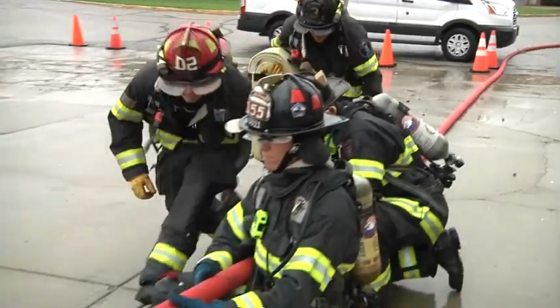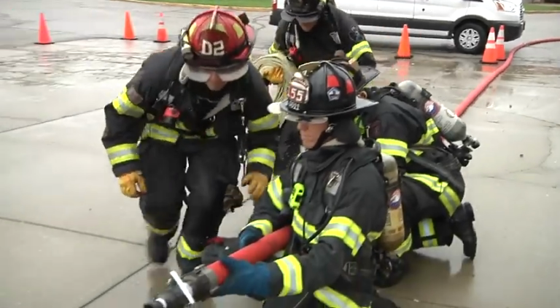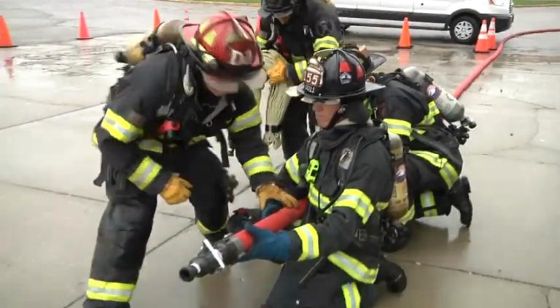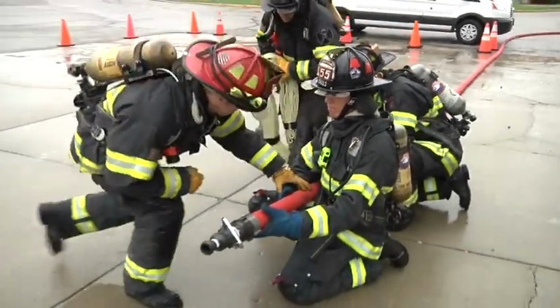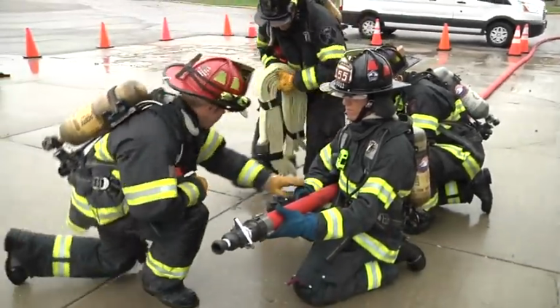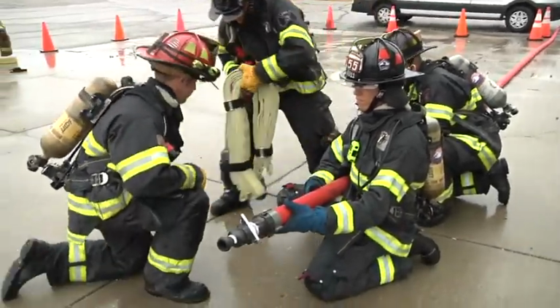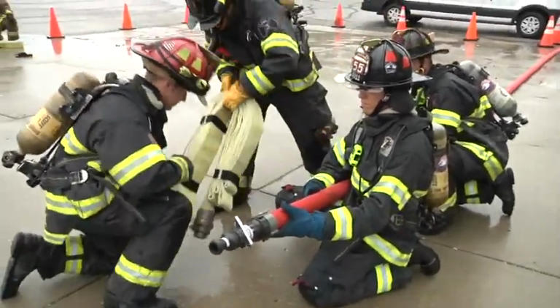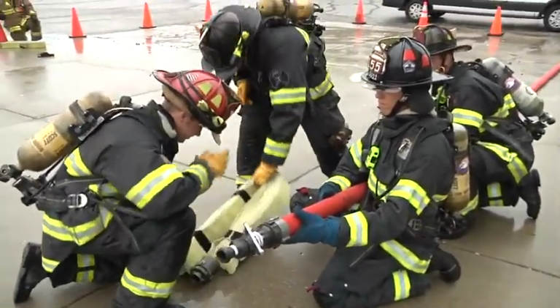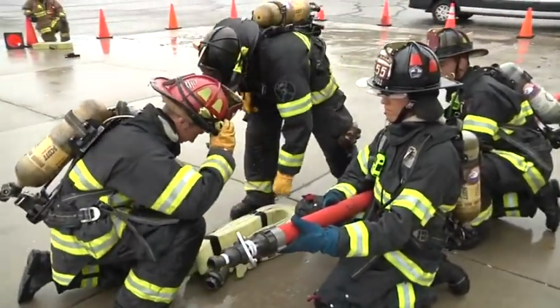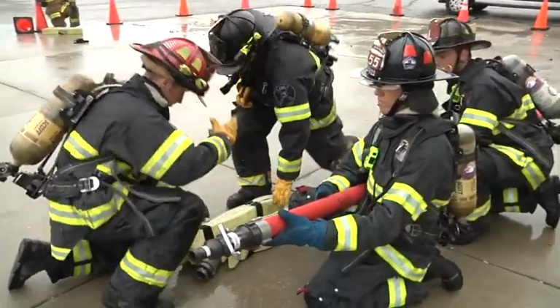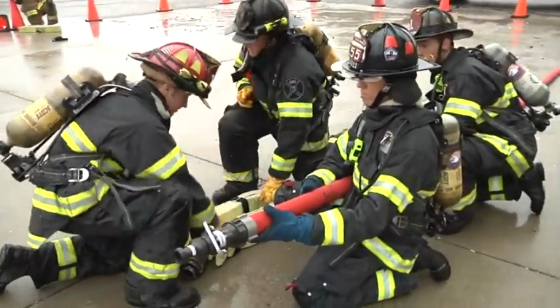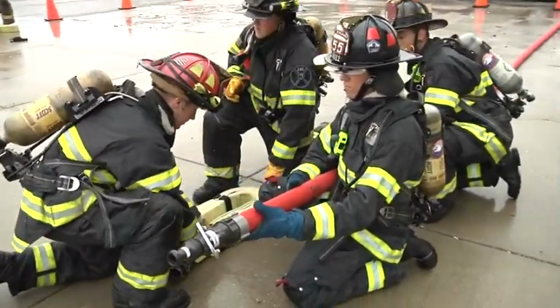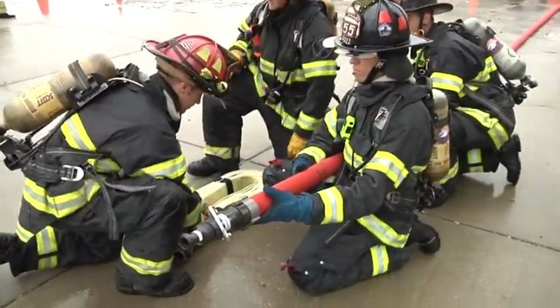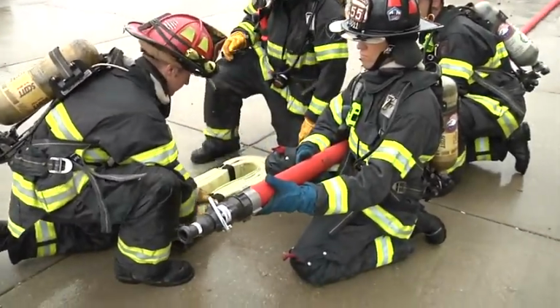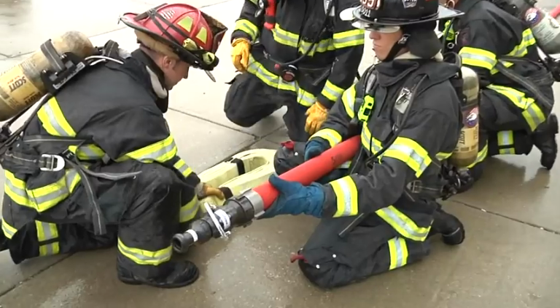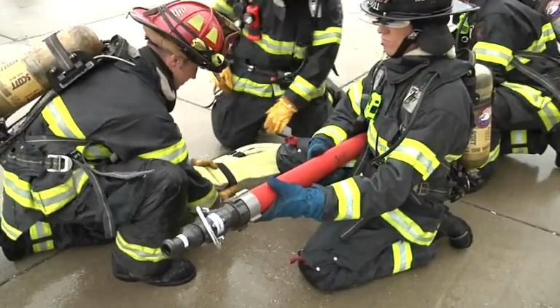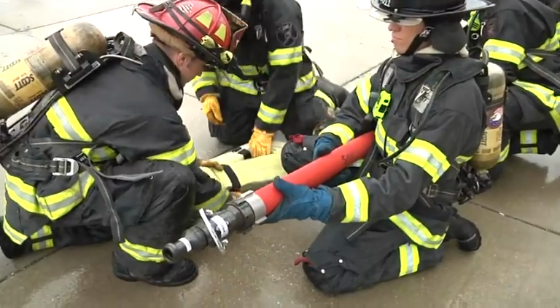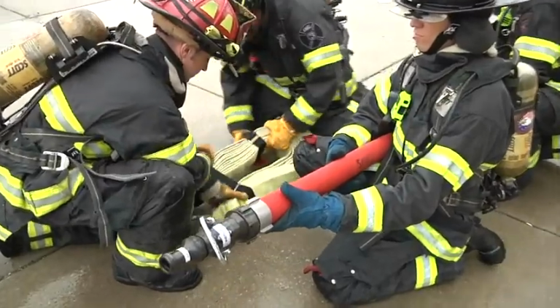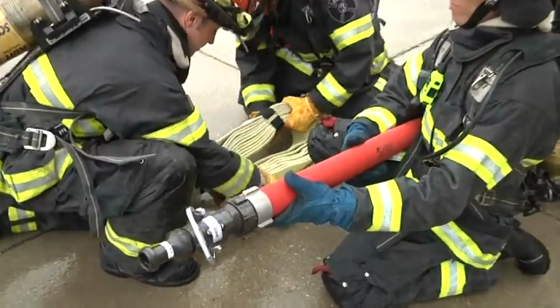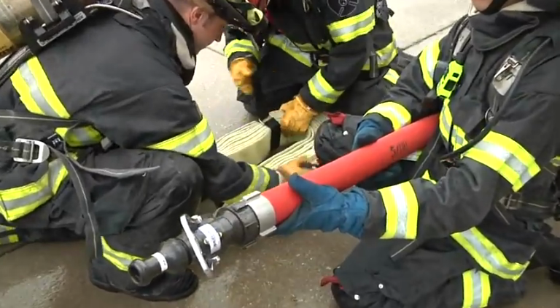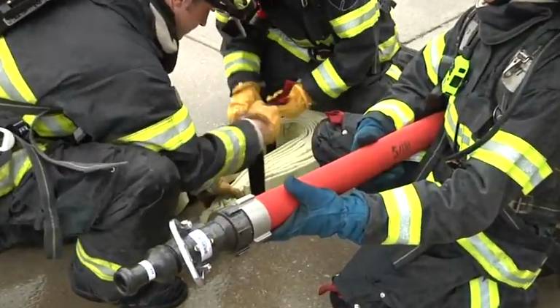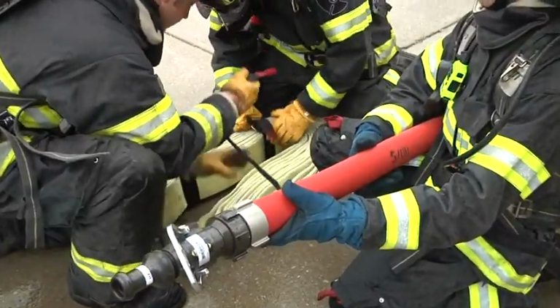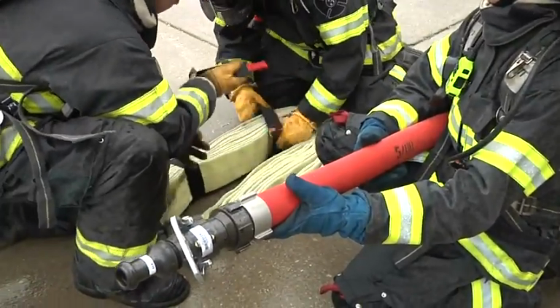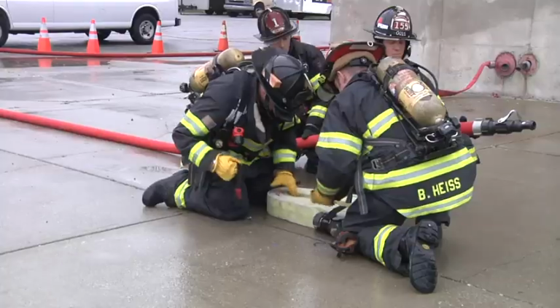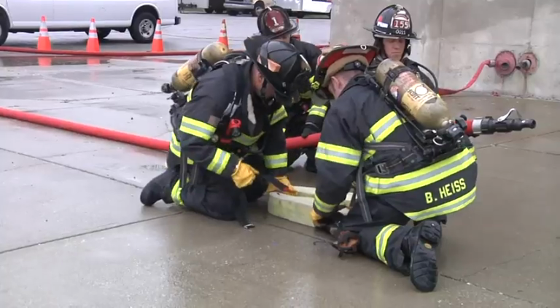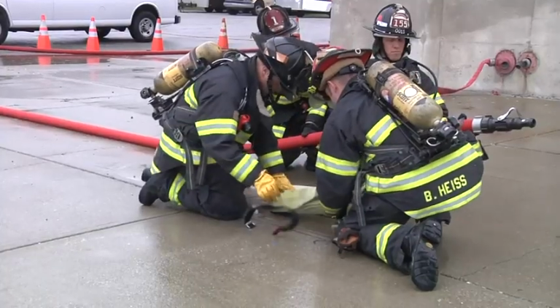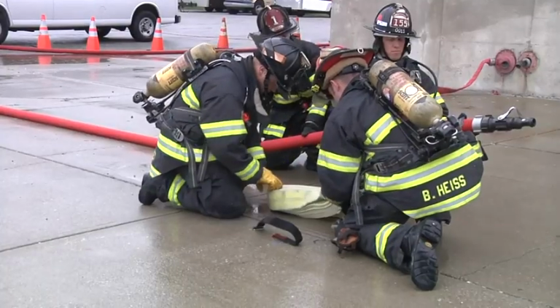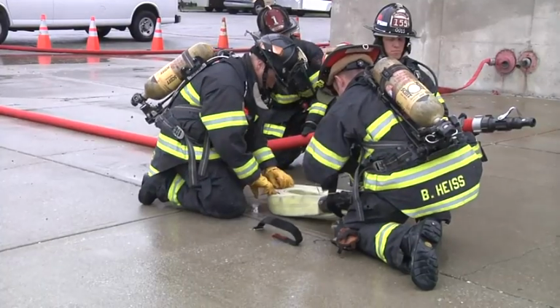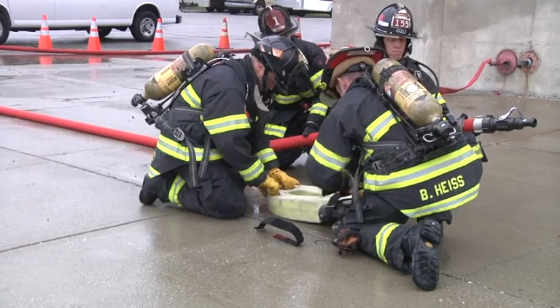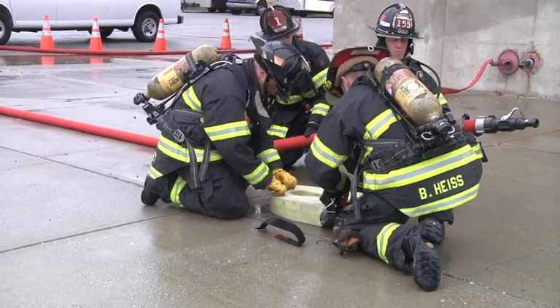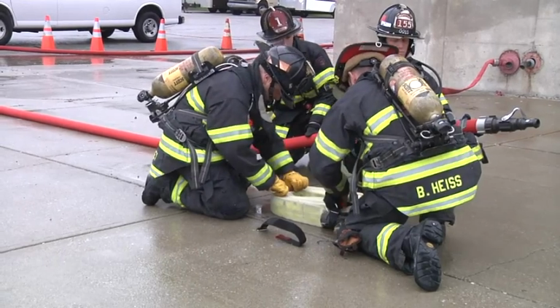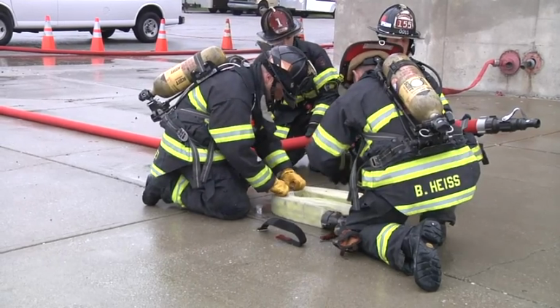At this location, they're going to set the hose pack down. Notice how the bend of the hose pack is pointed back away from the fire direction.